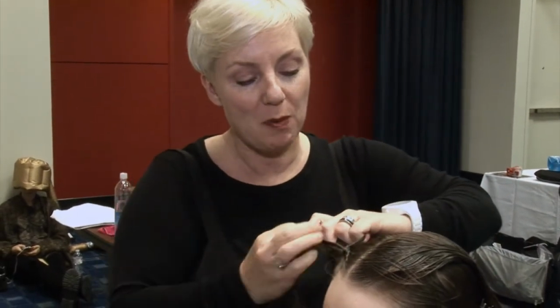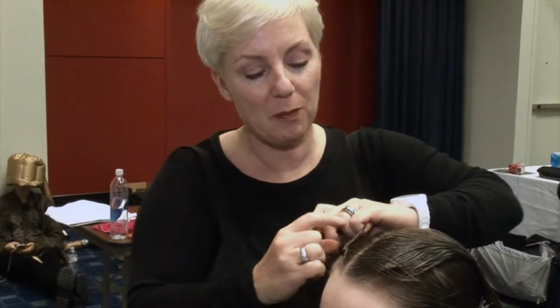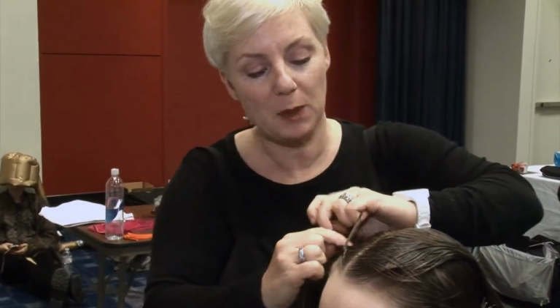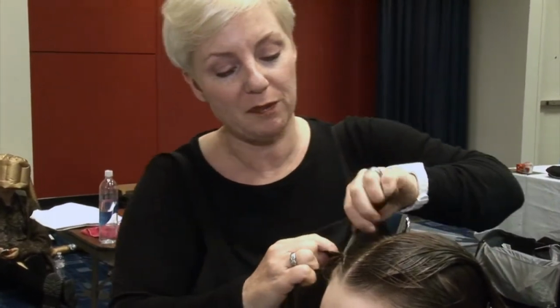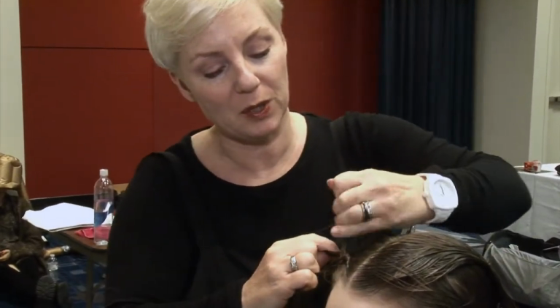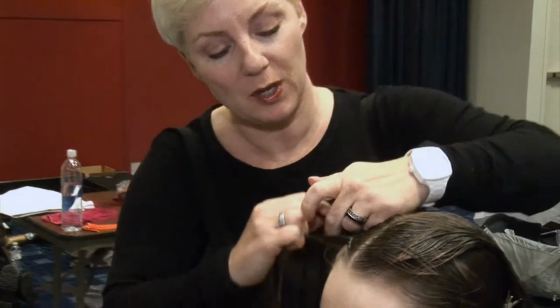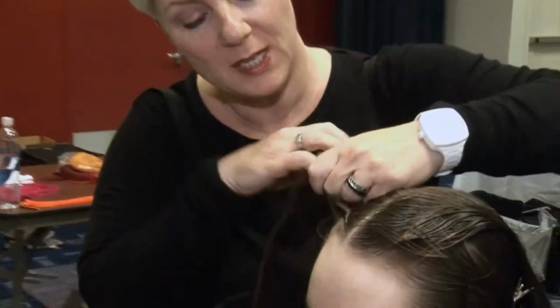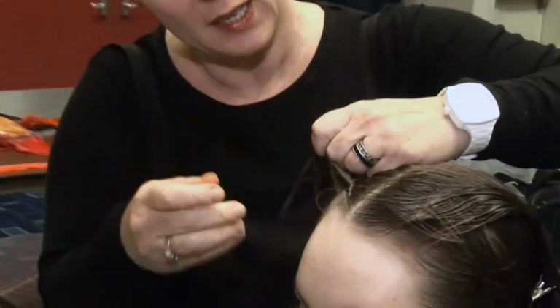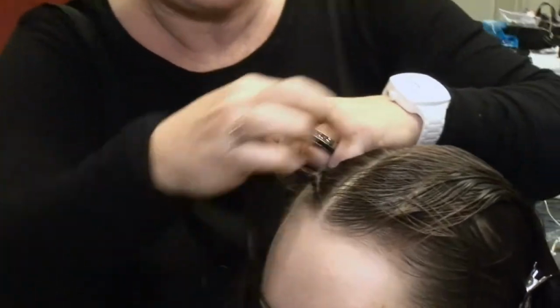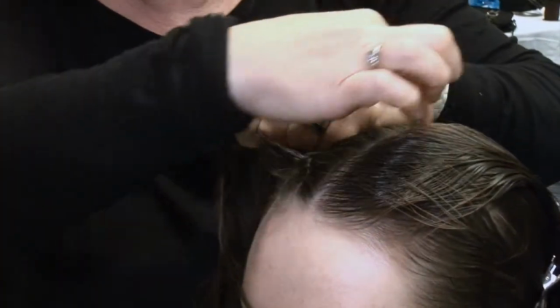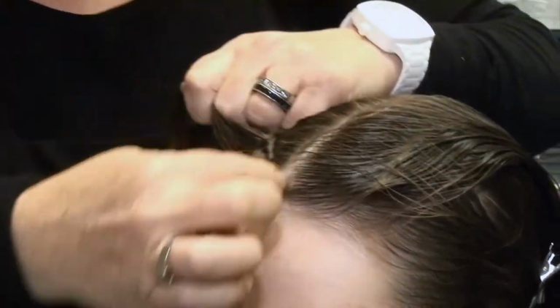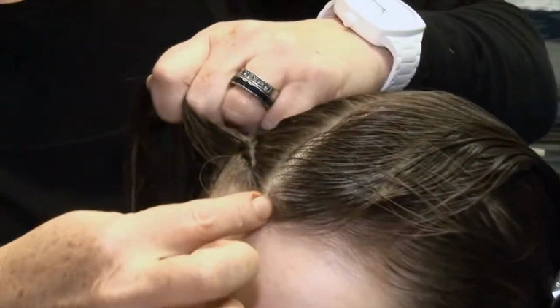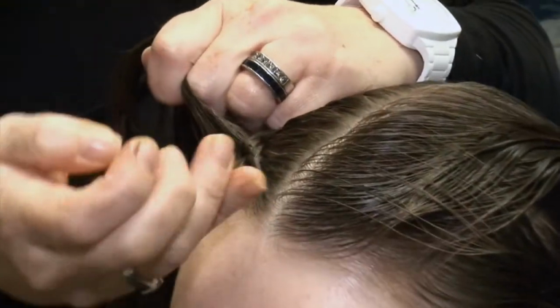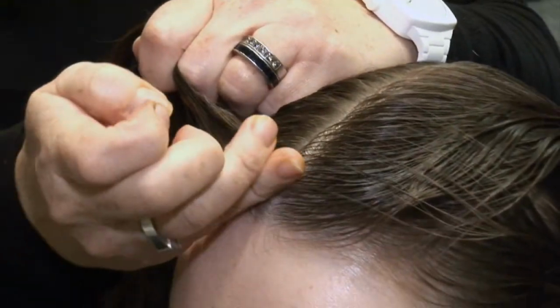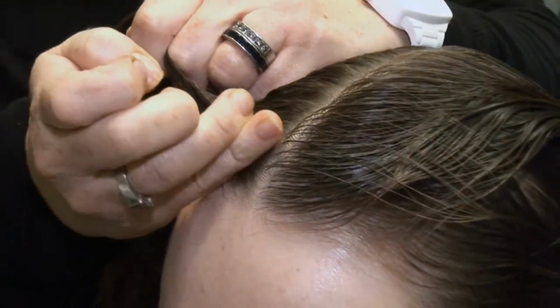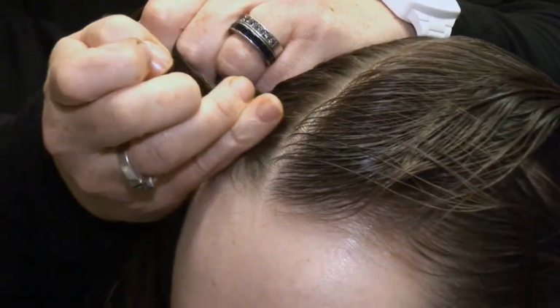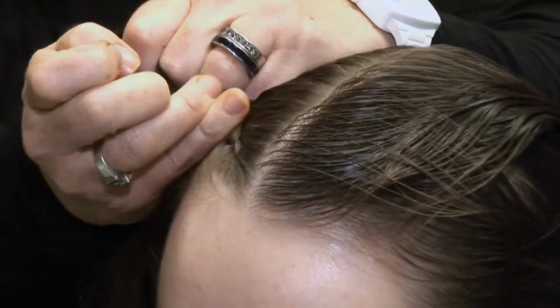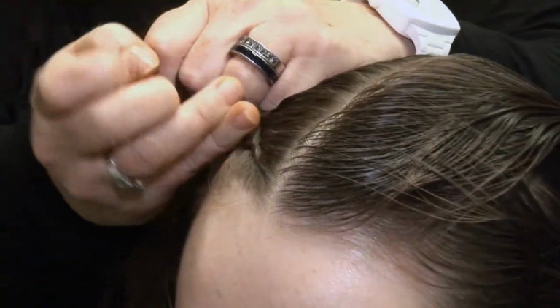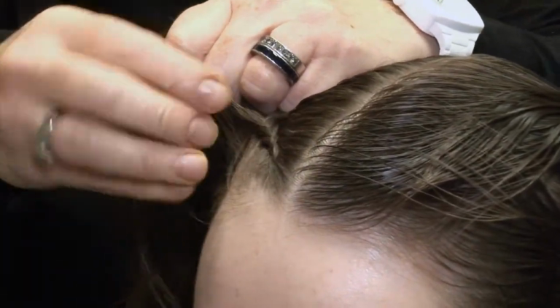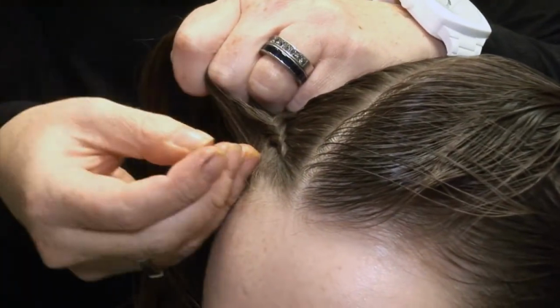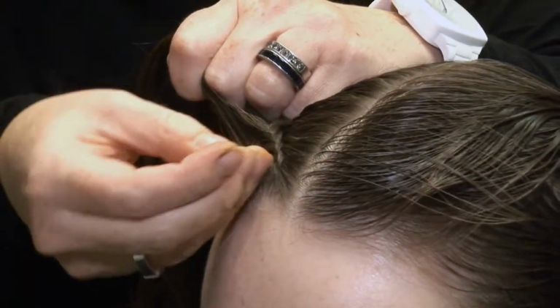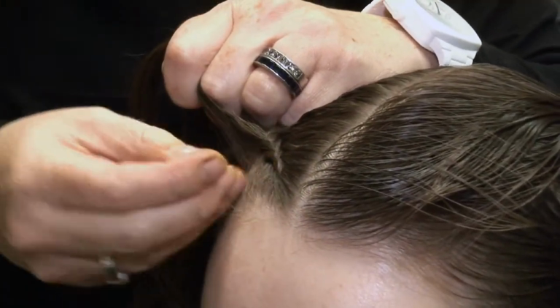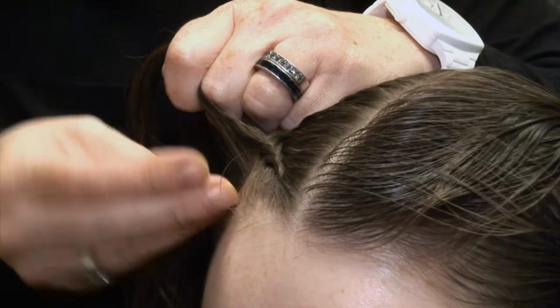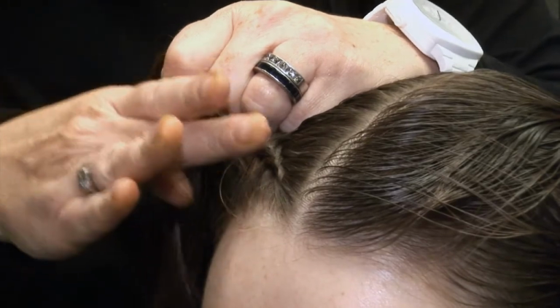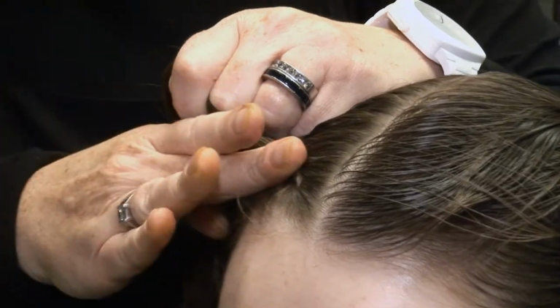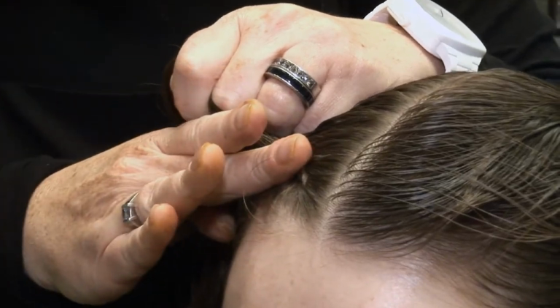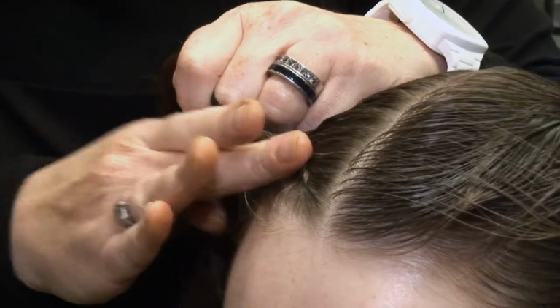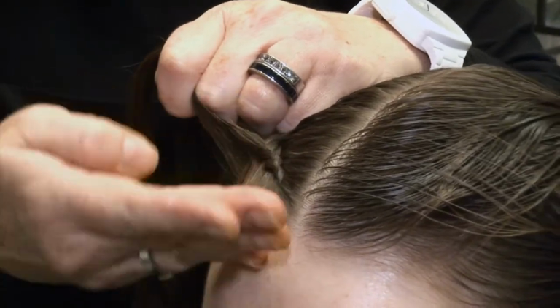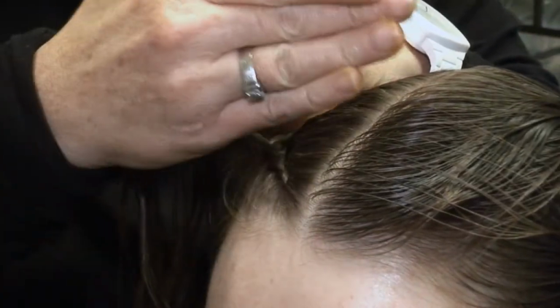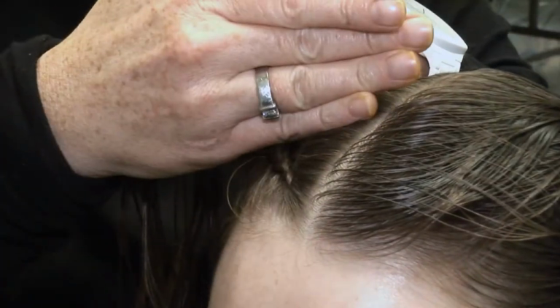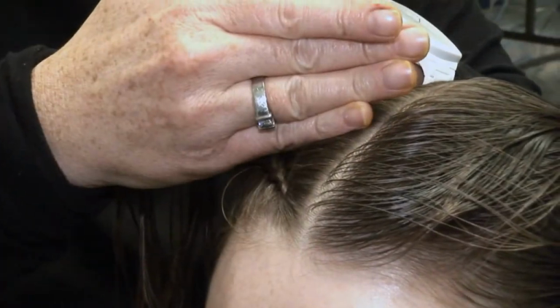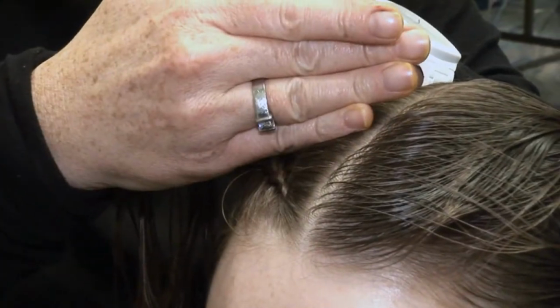From a braiding point of view, what I'm doing — I've taken a center section and I'm just literally pulling the braid, doing an underneath braid so it's really flat to the head, so I can put a piece over the top.